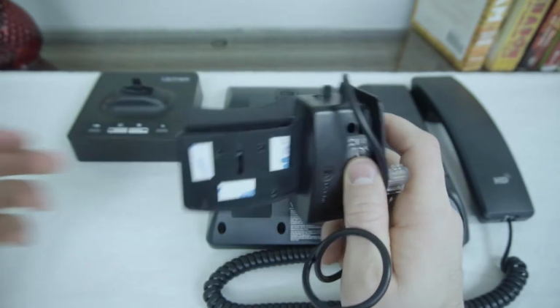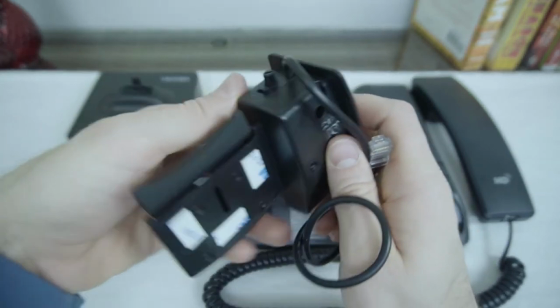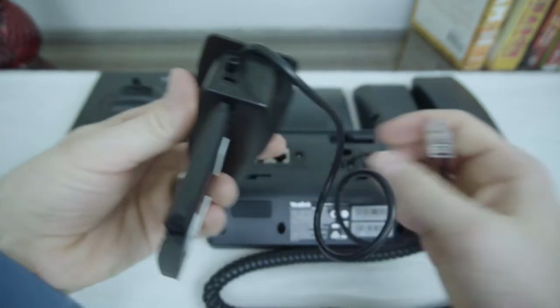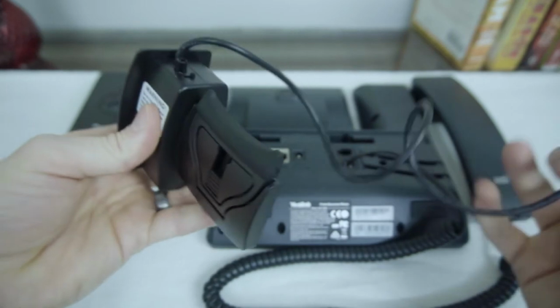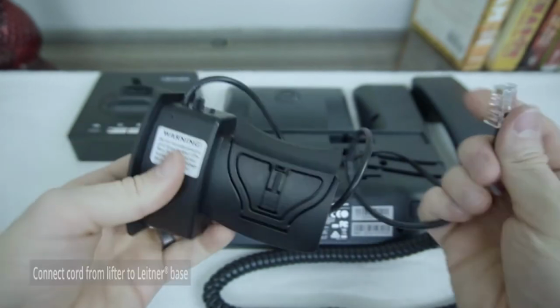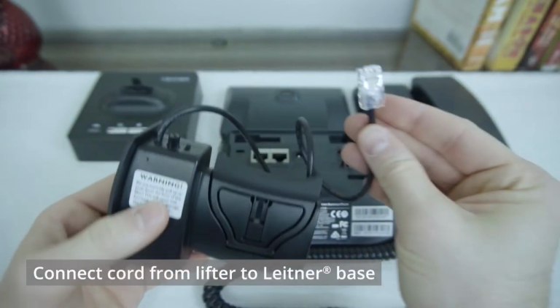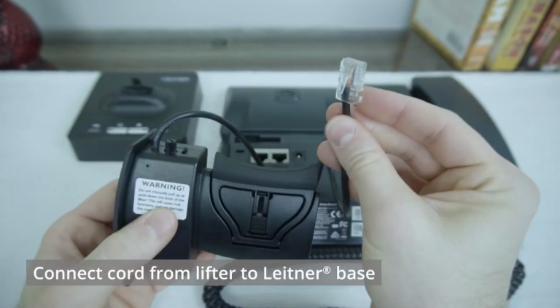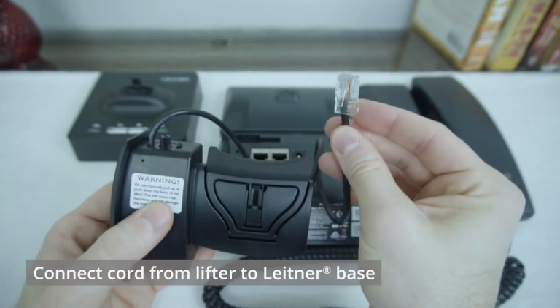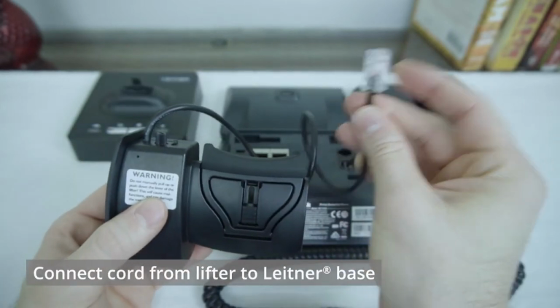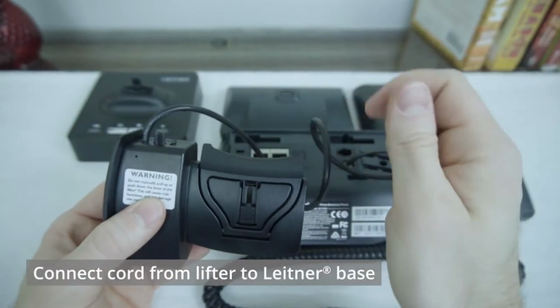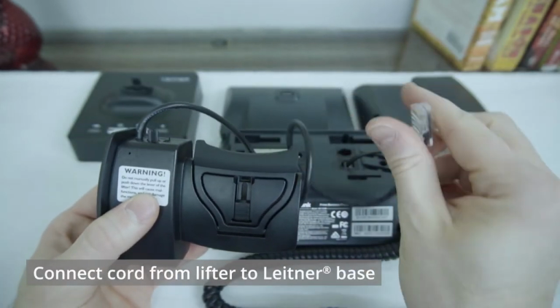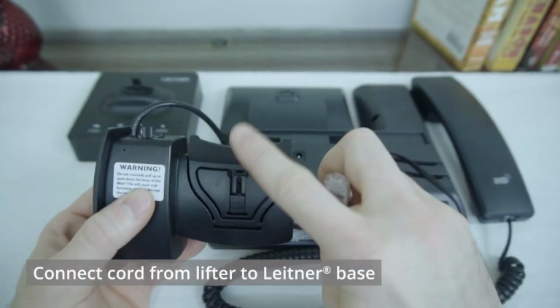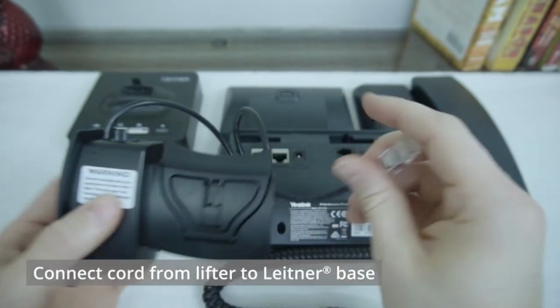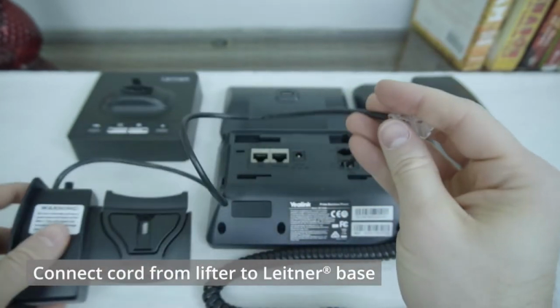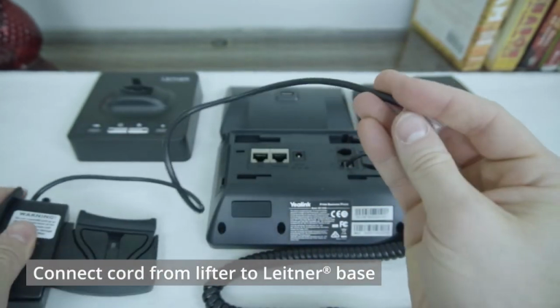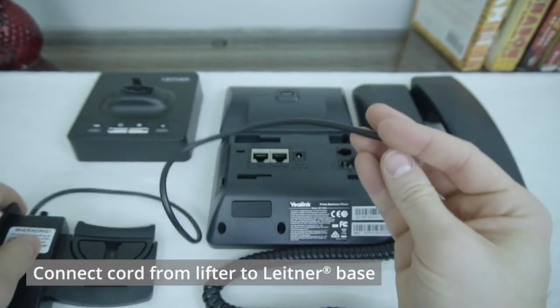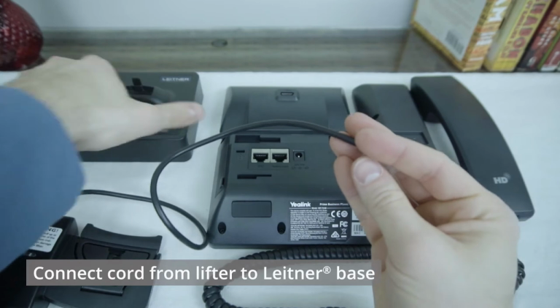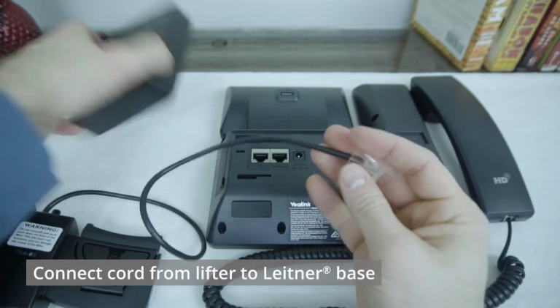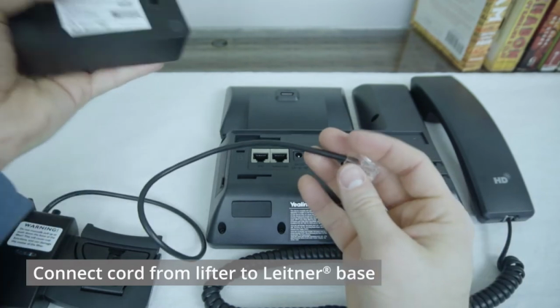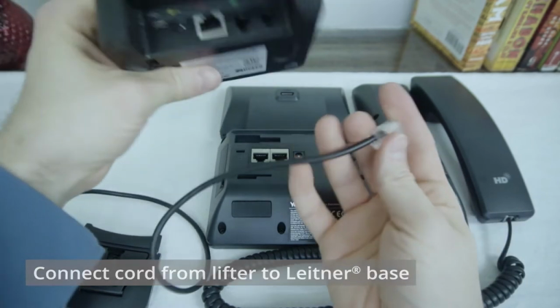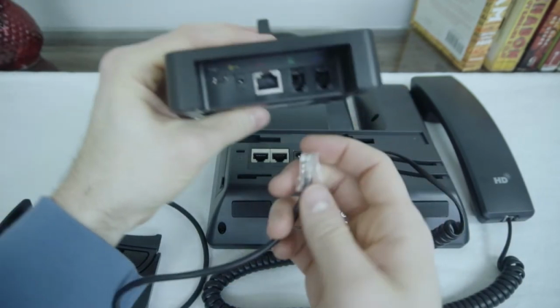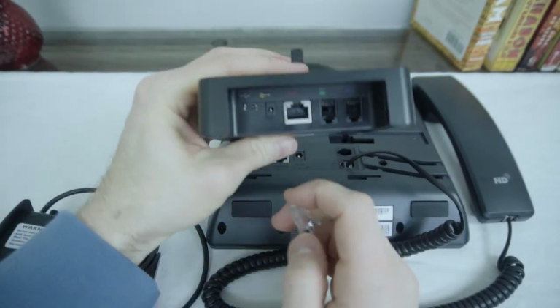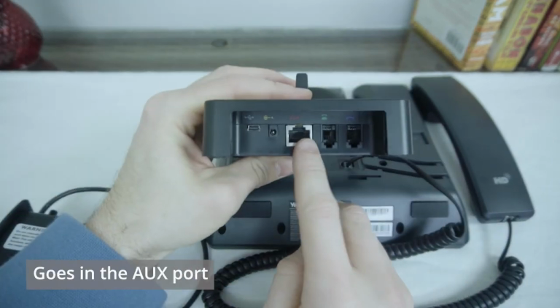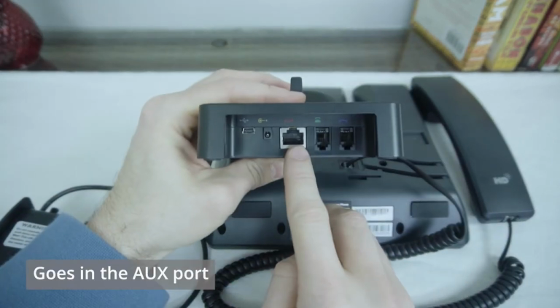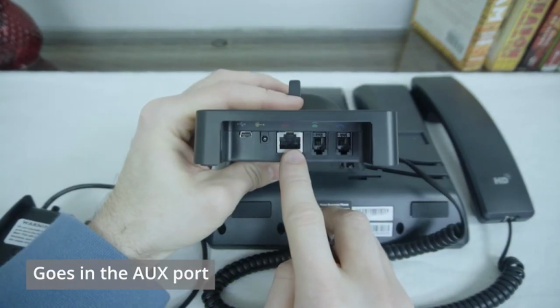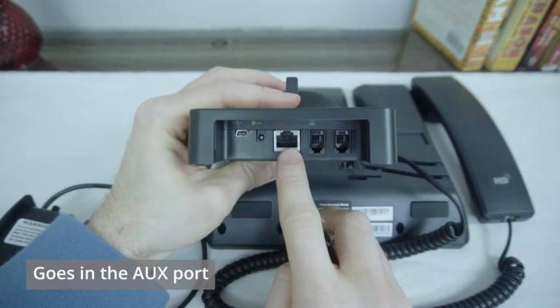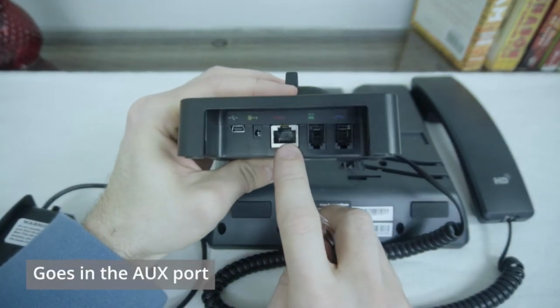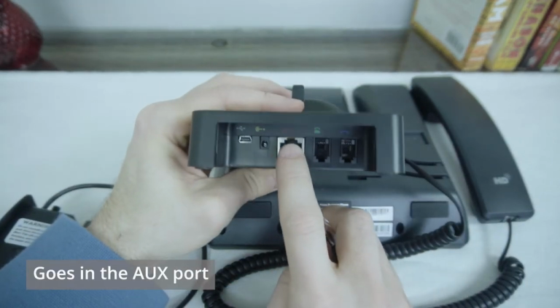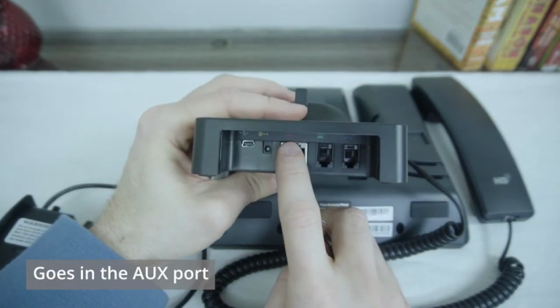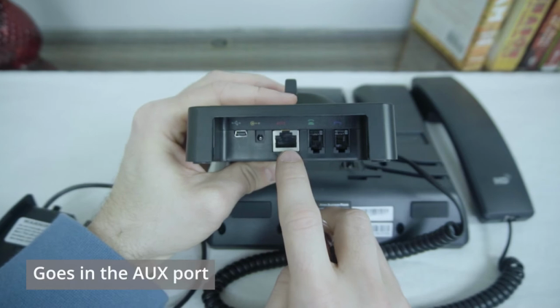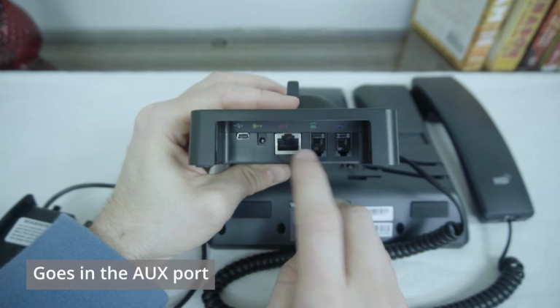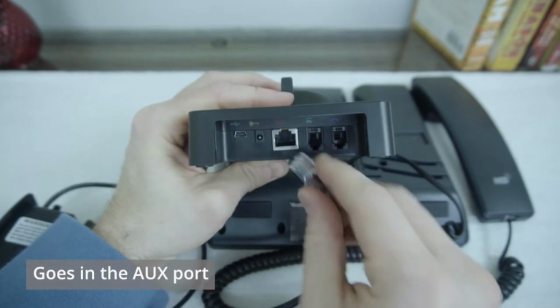The first thing we're going to do is take this RJ45 coming from the lifter and run that to the back of the Leitner base in the AUX port that's marked with silver.